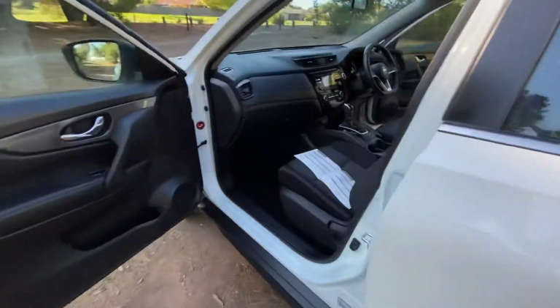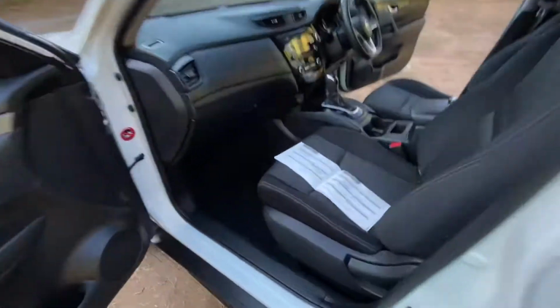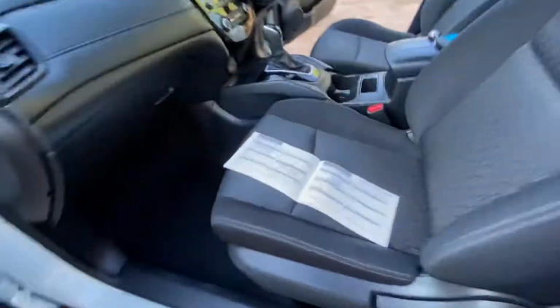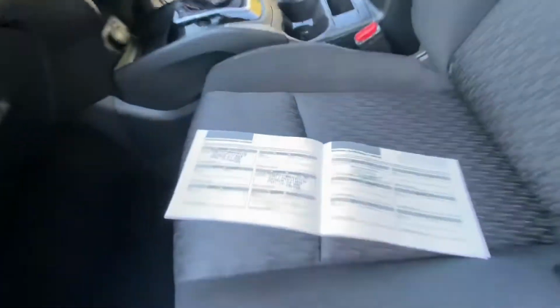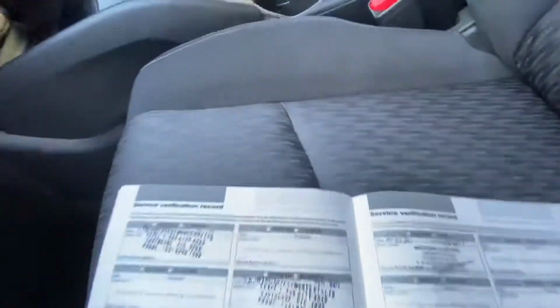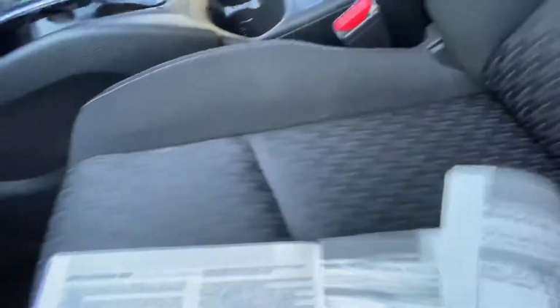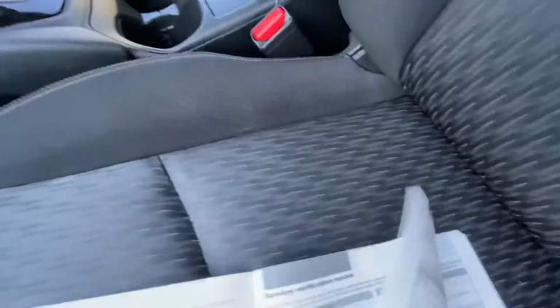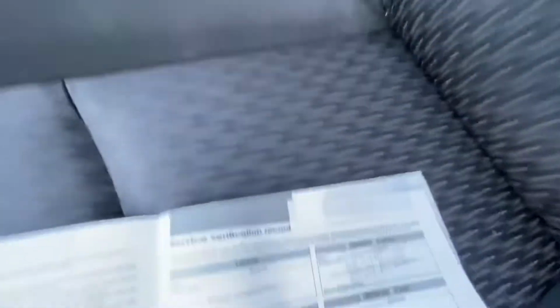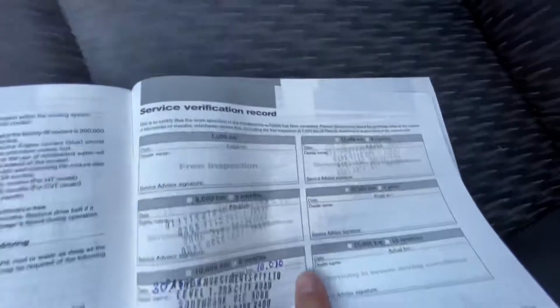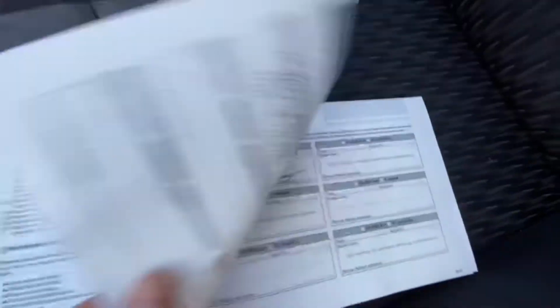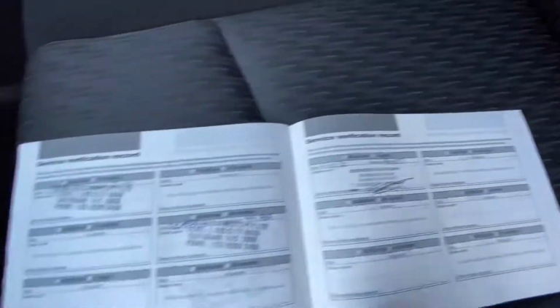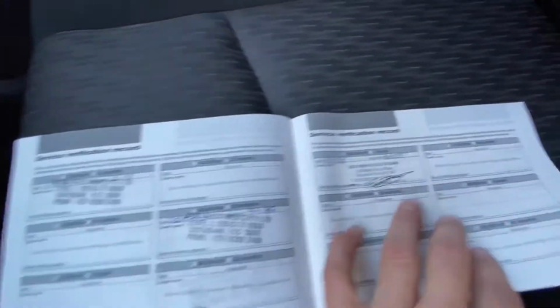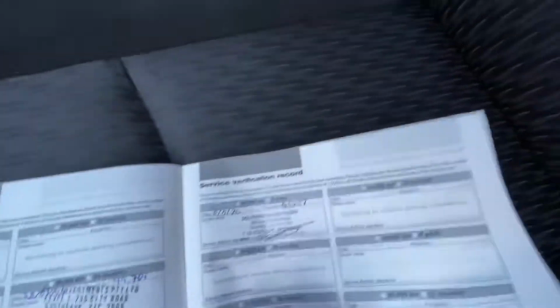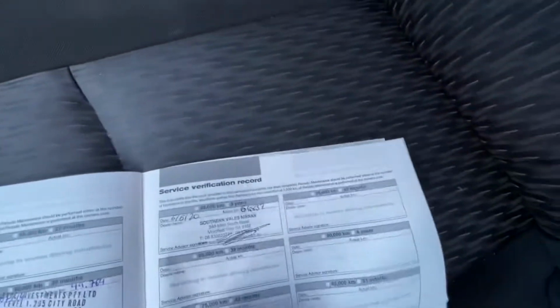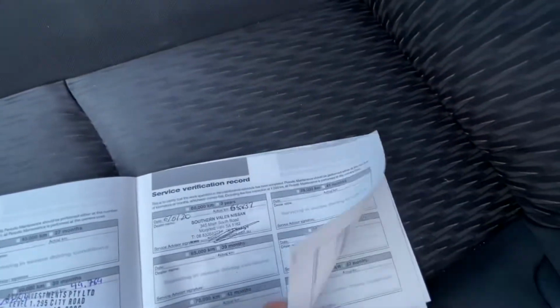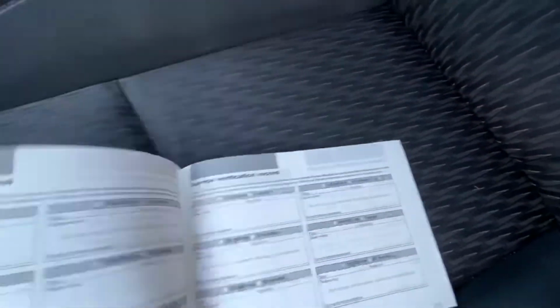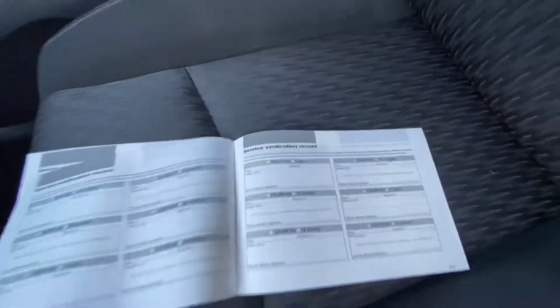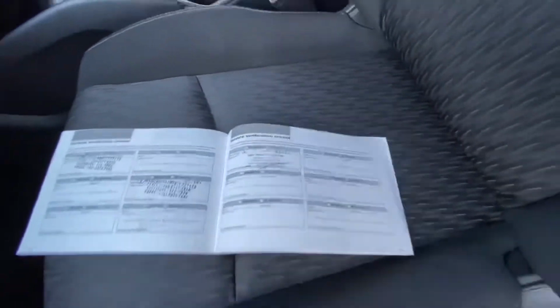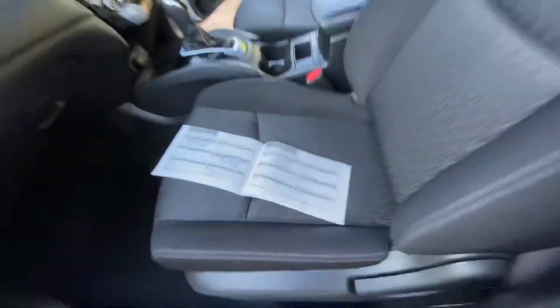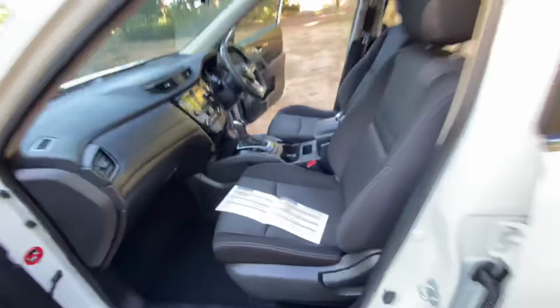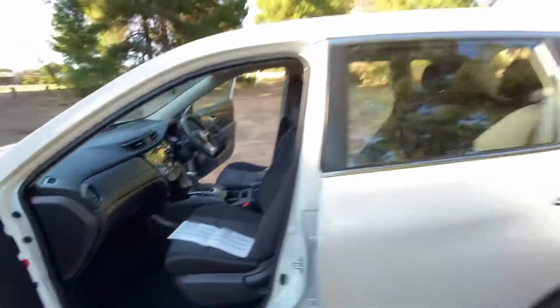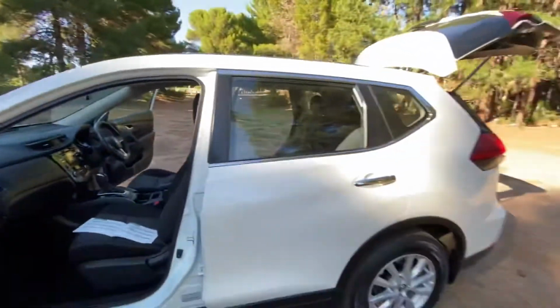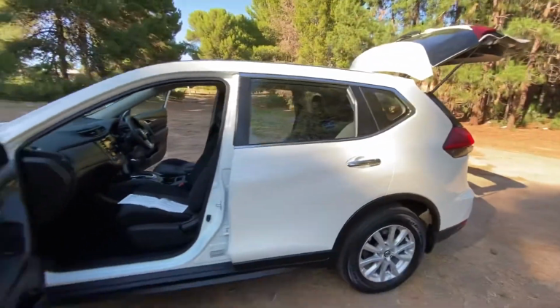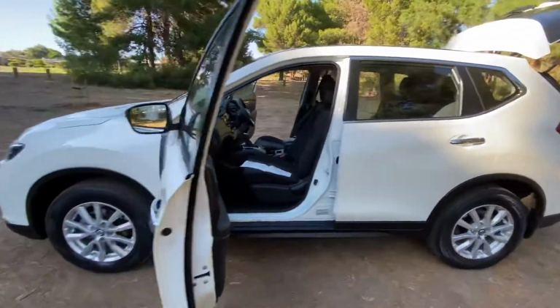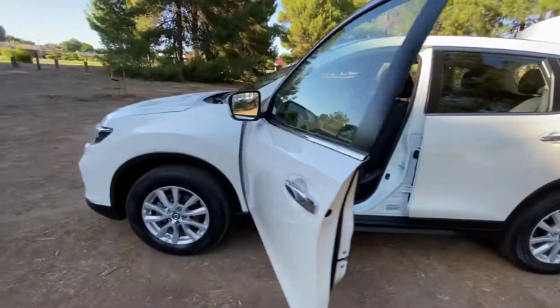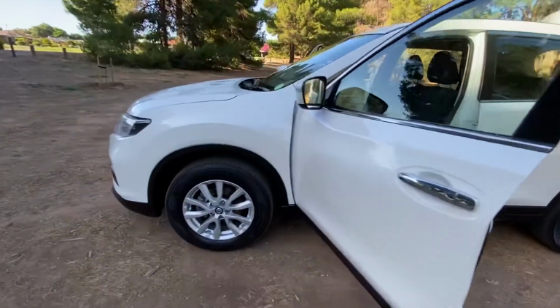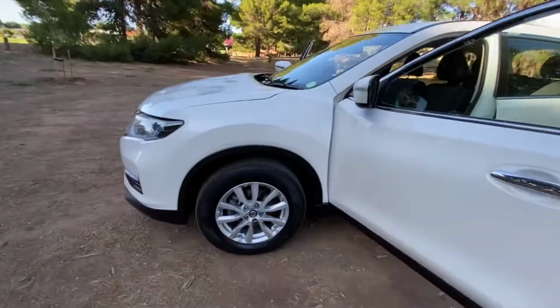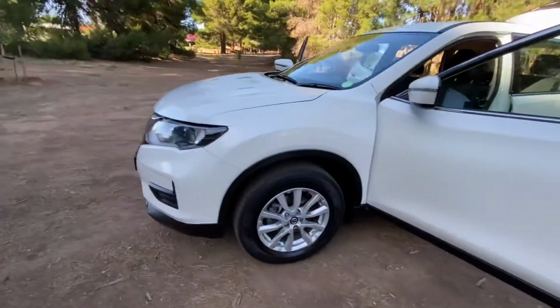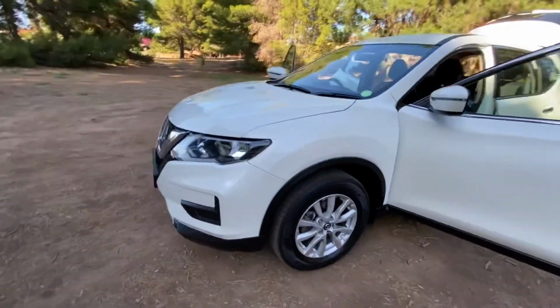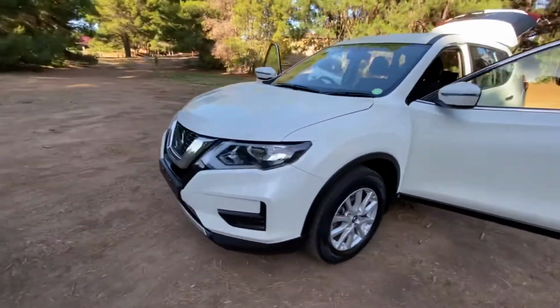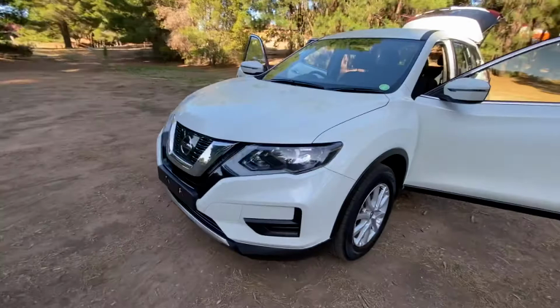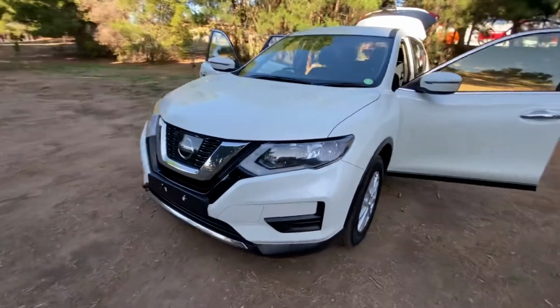Full service history, up-to-date. Economical, looks great, drives great — come down and check it out.